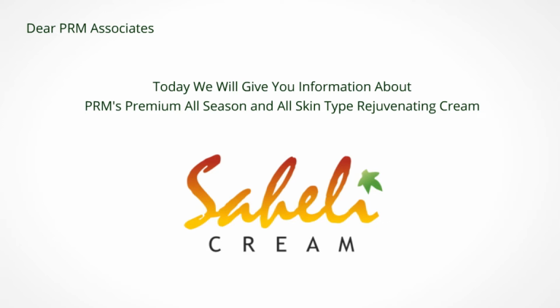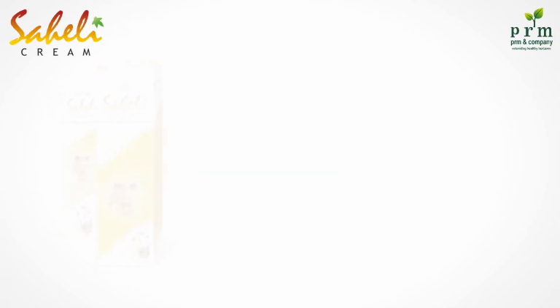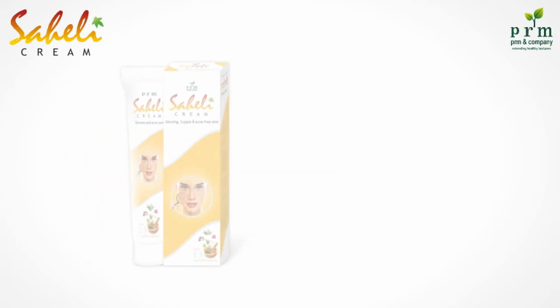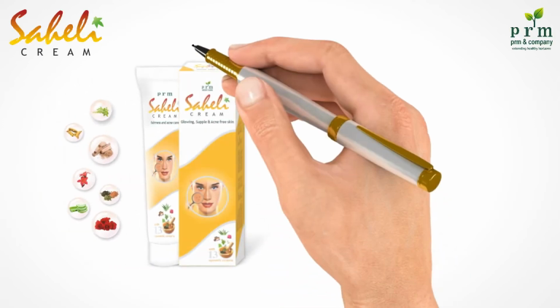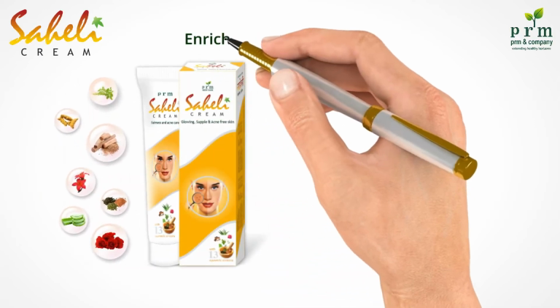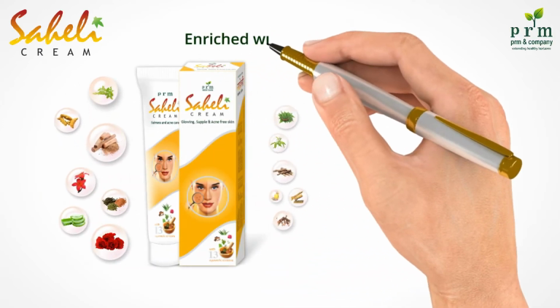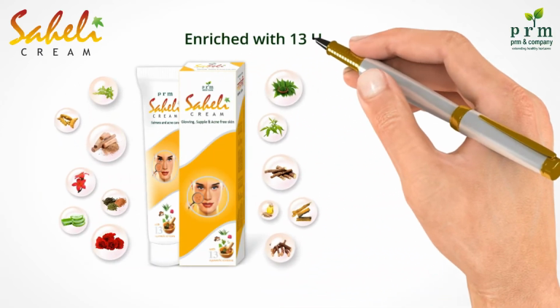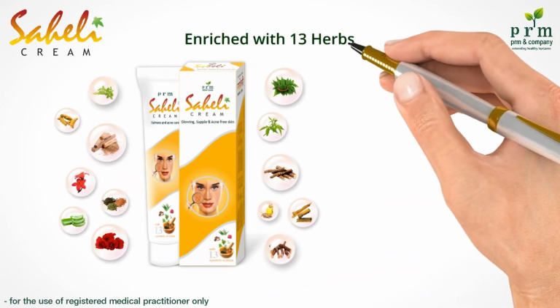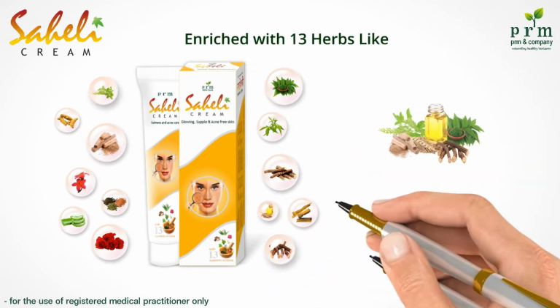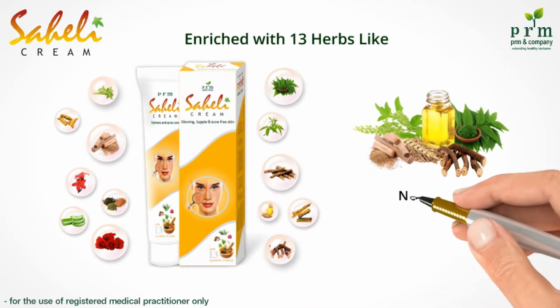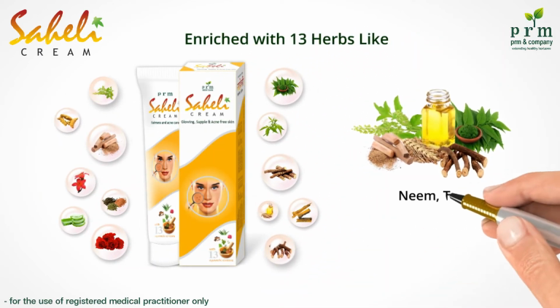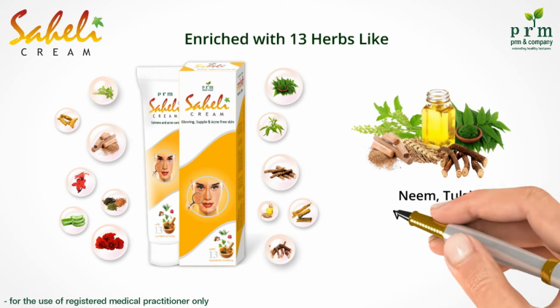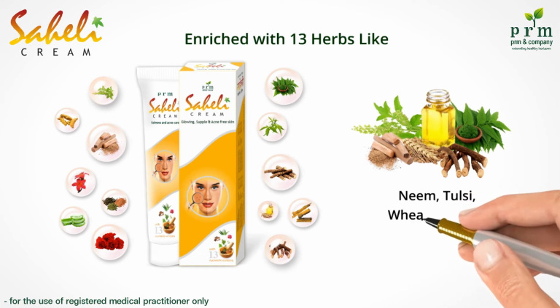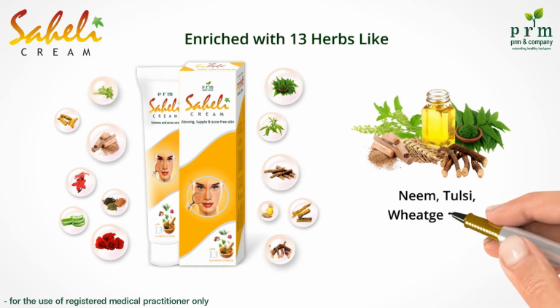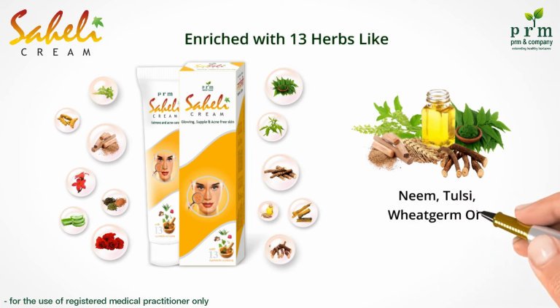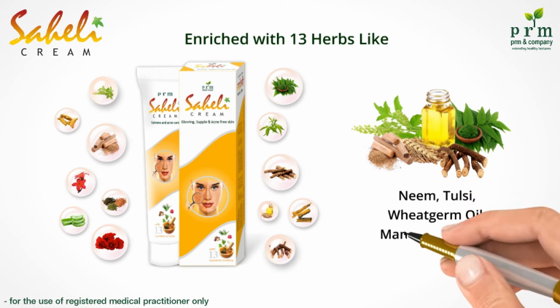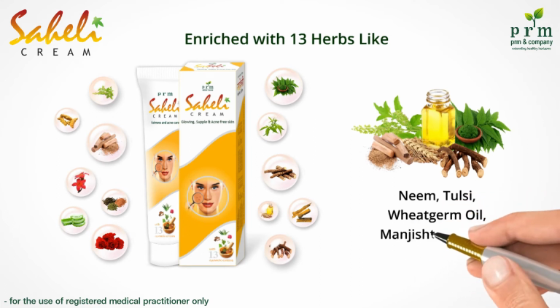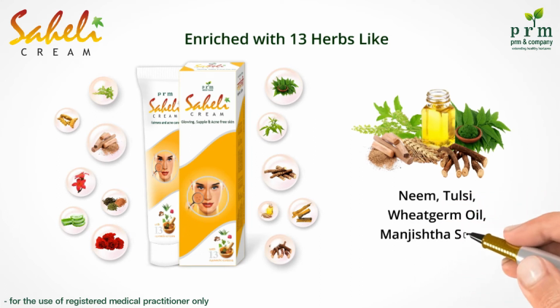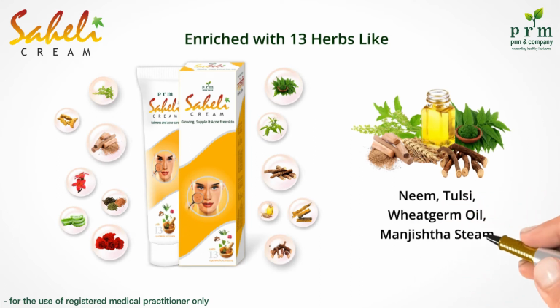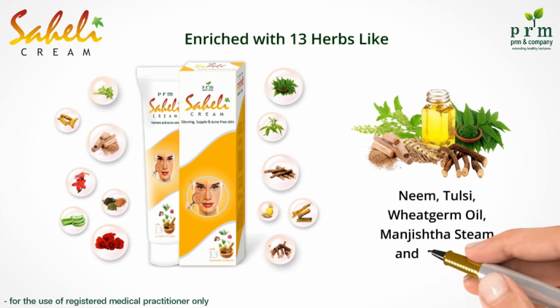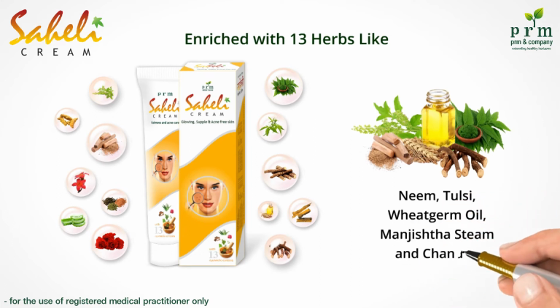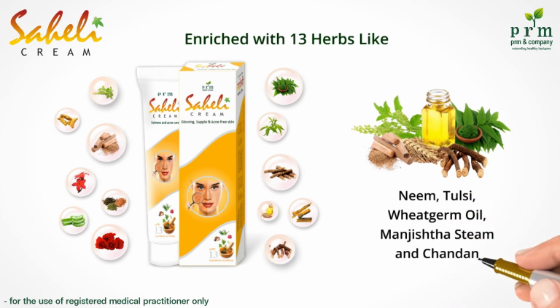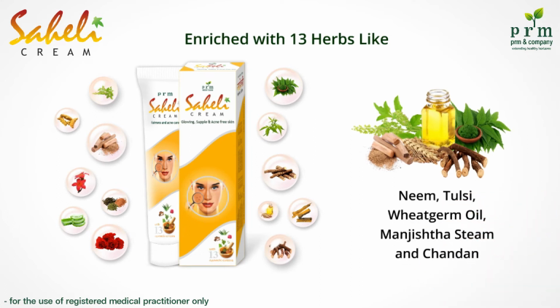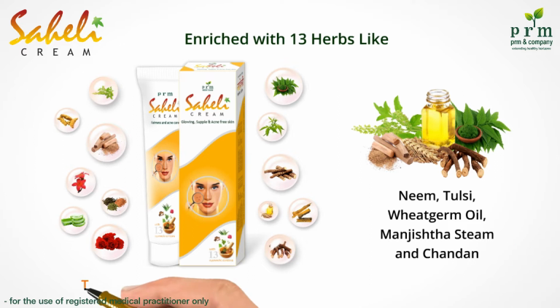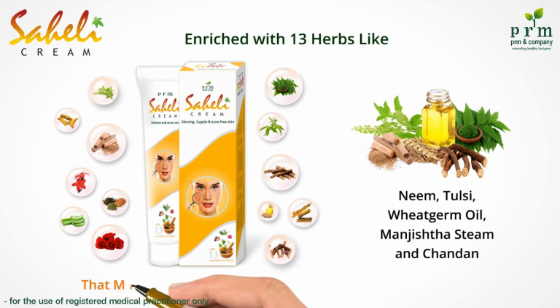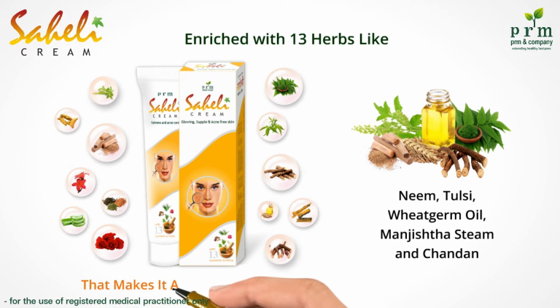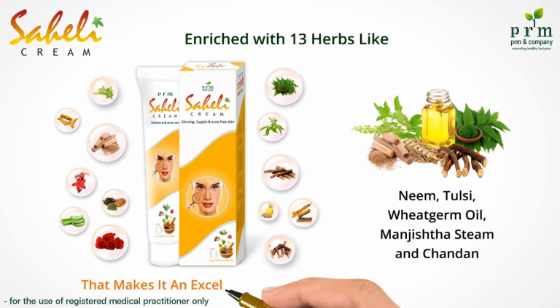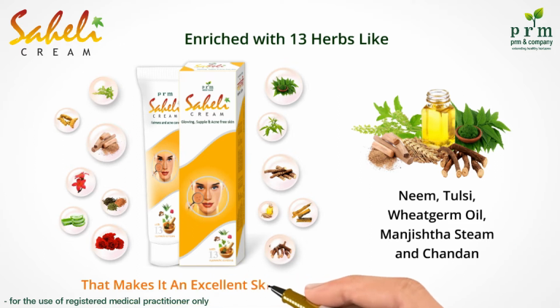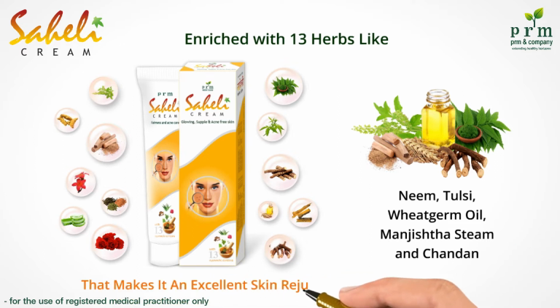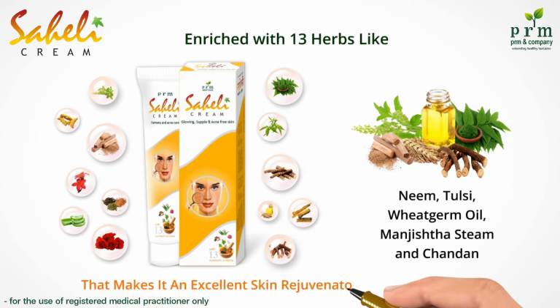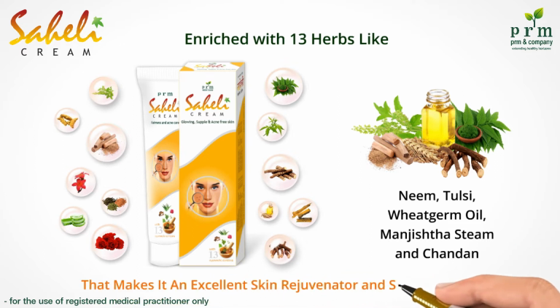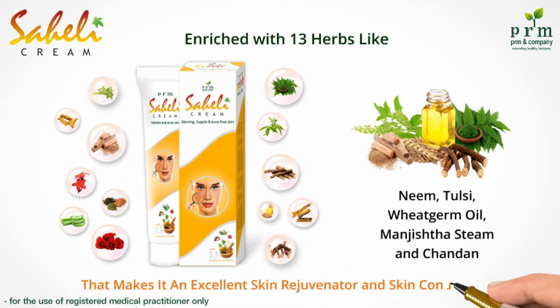Sayali cream is enriched with 13 oz like neem, tulsi, wheat germ oil, magista stem and chandan. It makes it an excellent skin rejuvenator and skin conditioner.